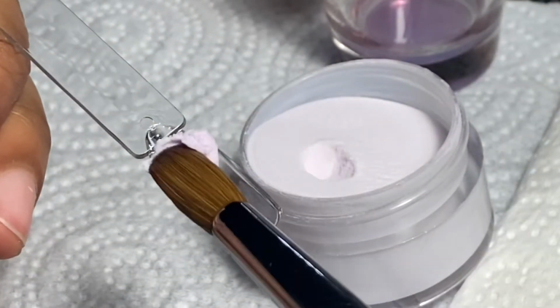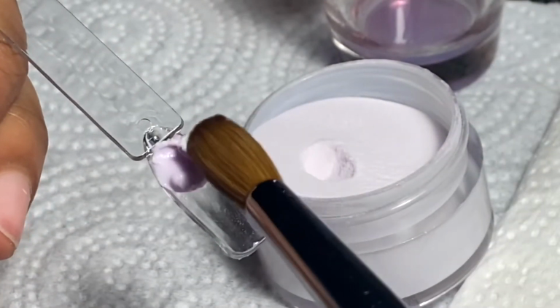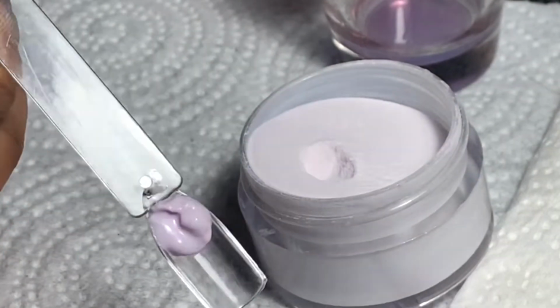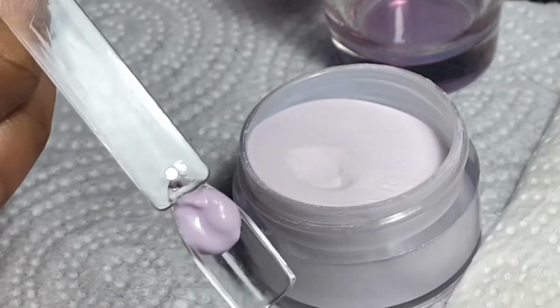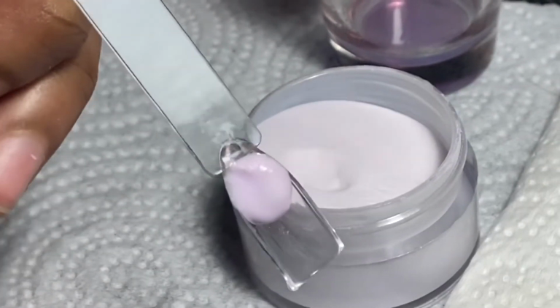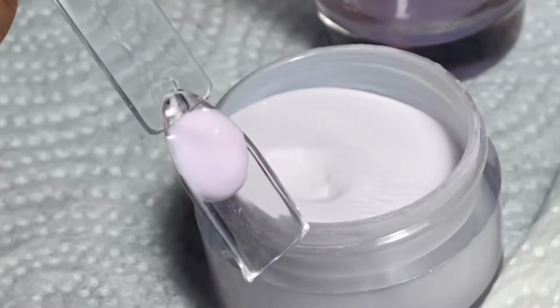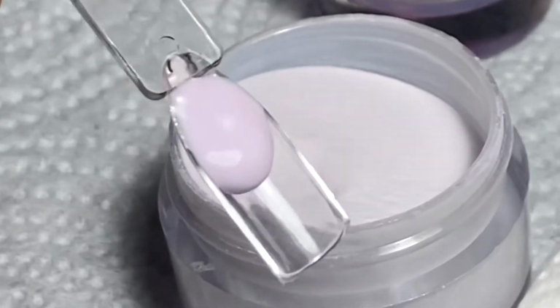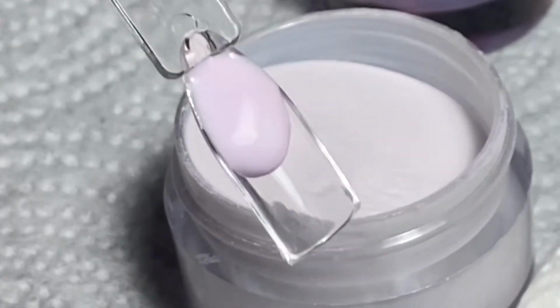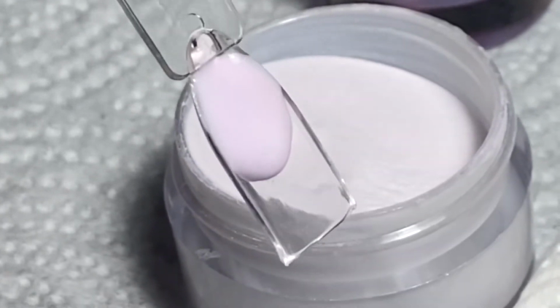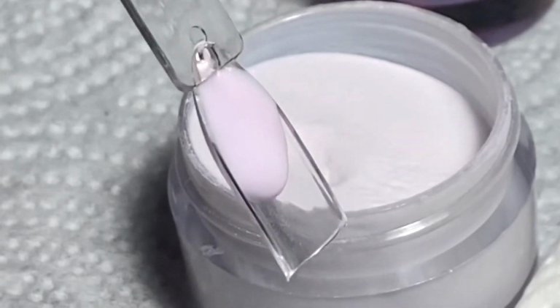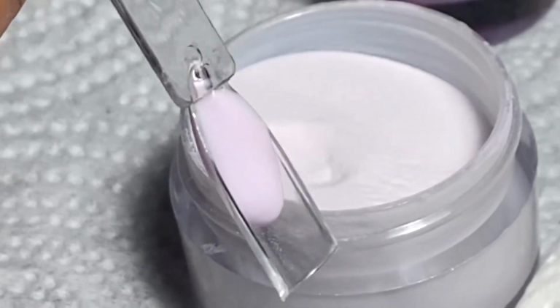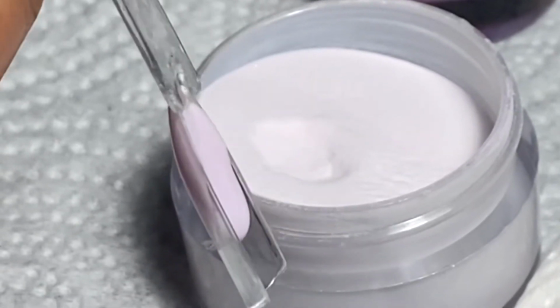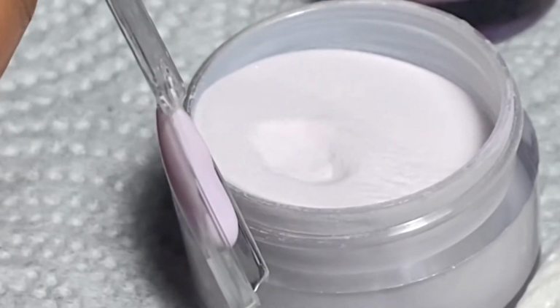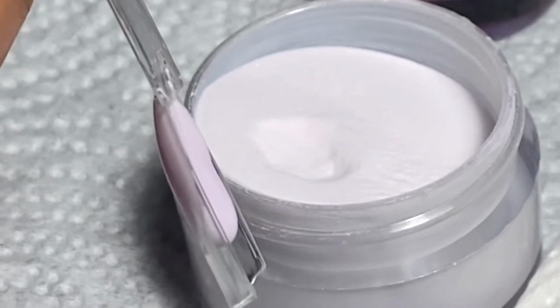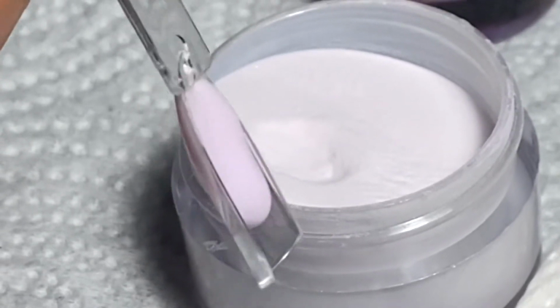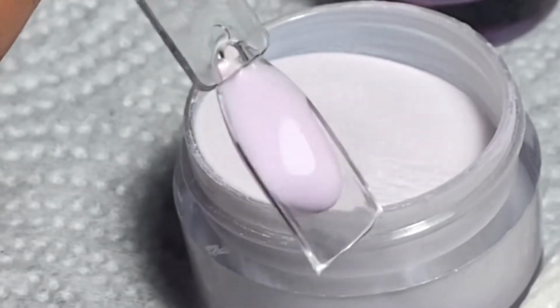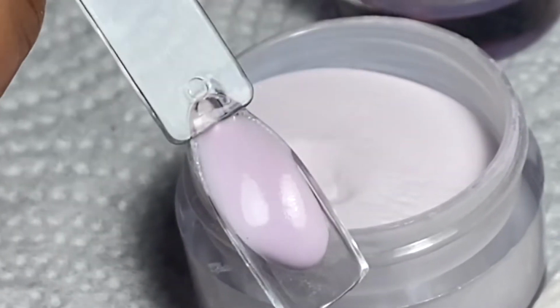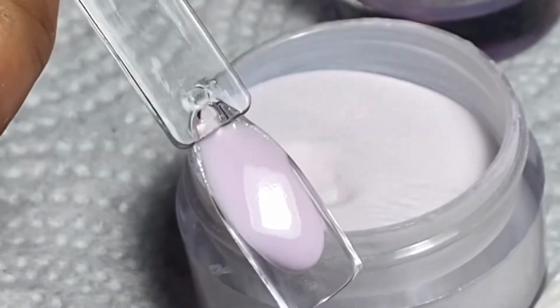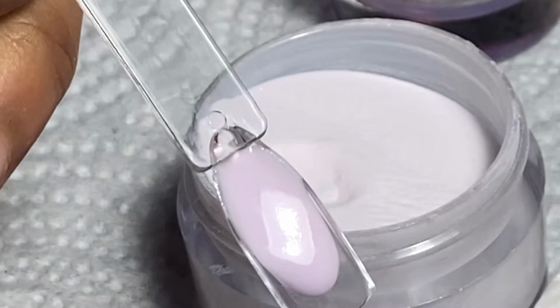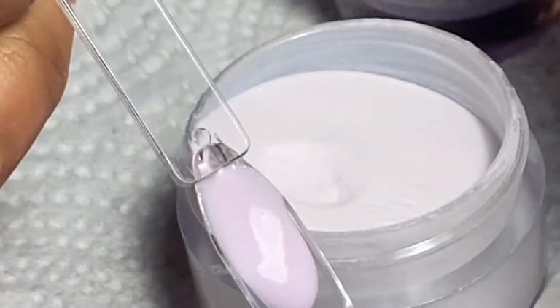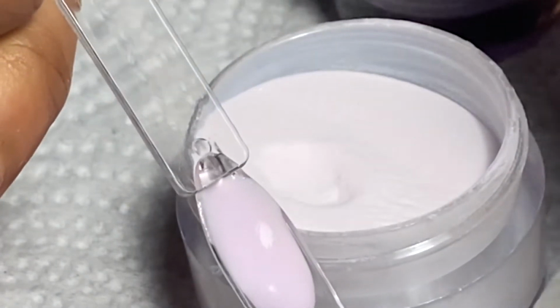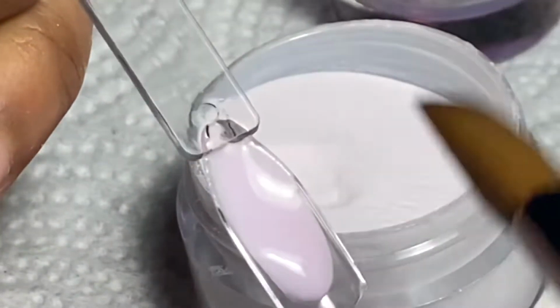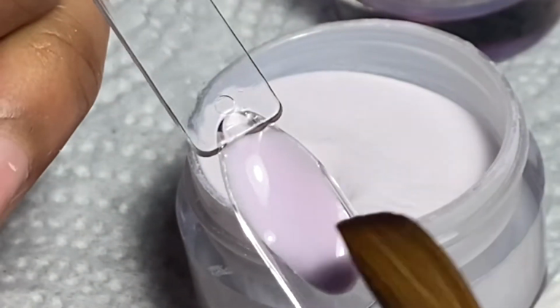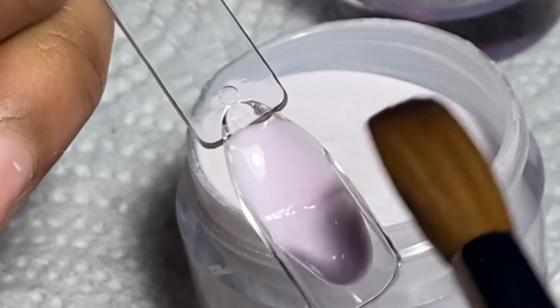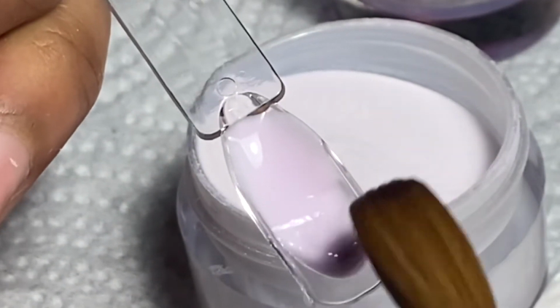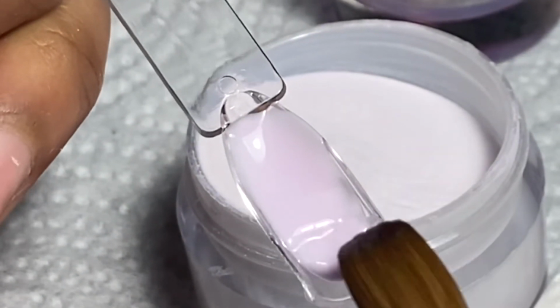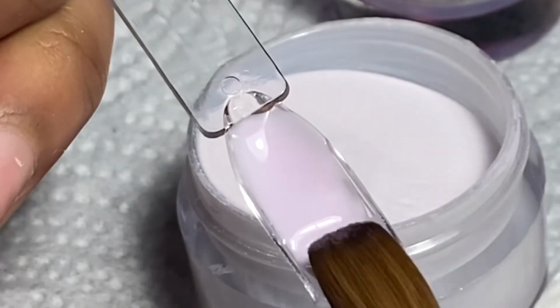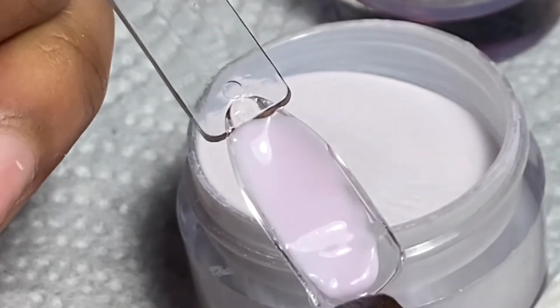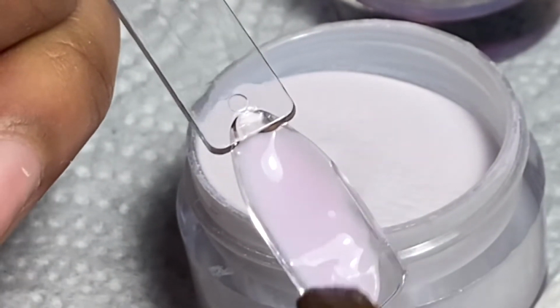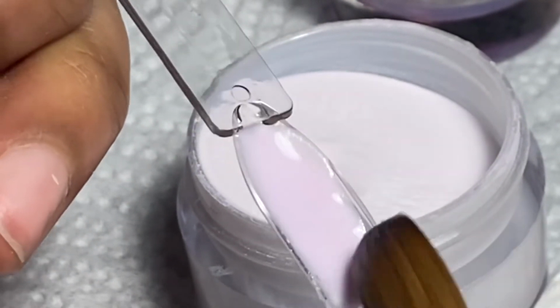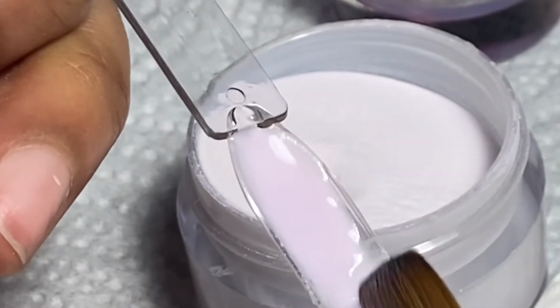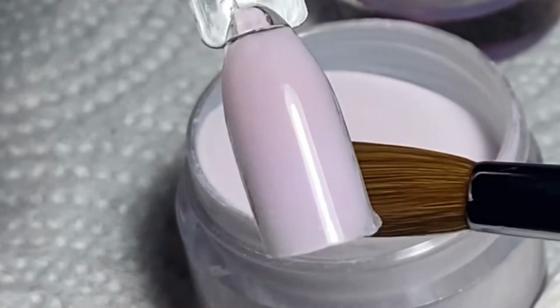A little fun fact if you didn't know: acrylic is self-leveling, so it will always level itself out just like gel. The only thing that's different from that is poly gel — that's why I recommend poly gel for beginners instead of acrylic.